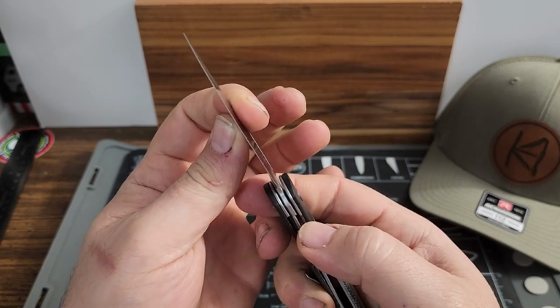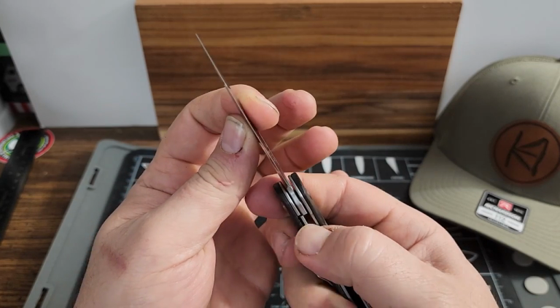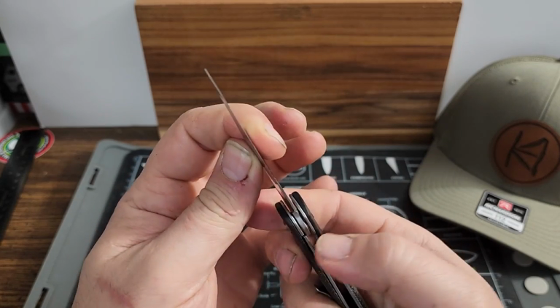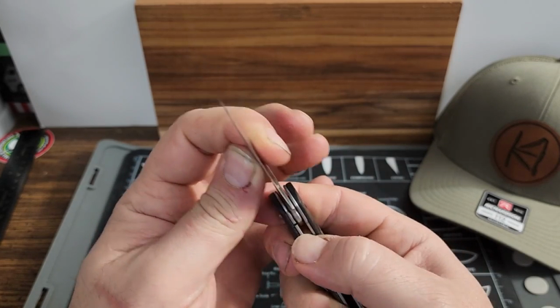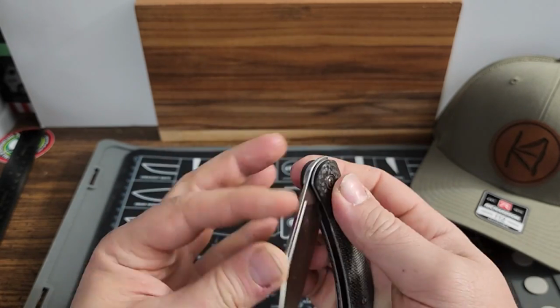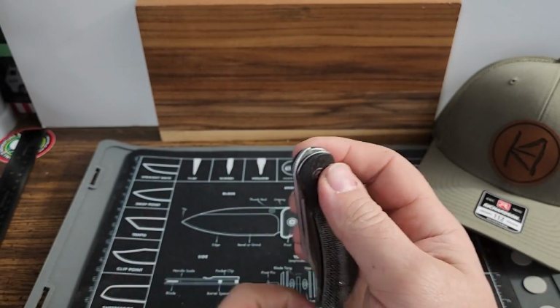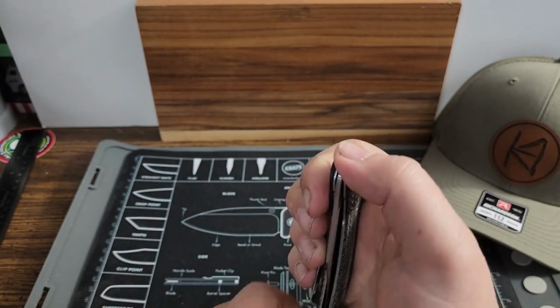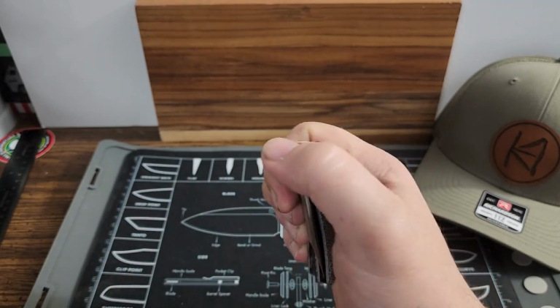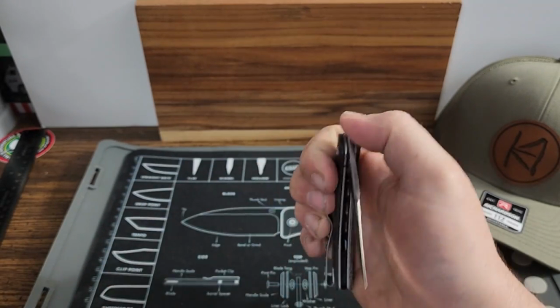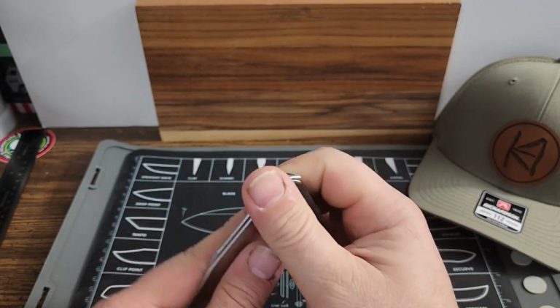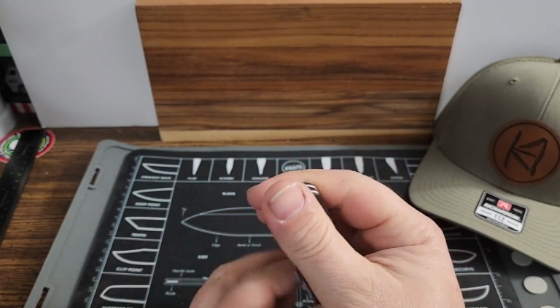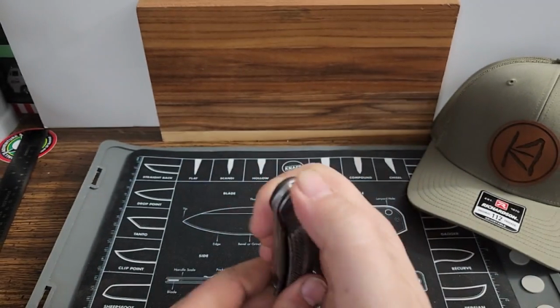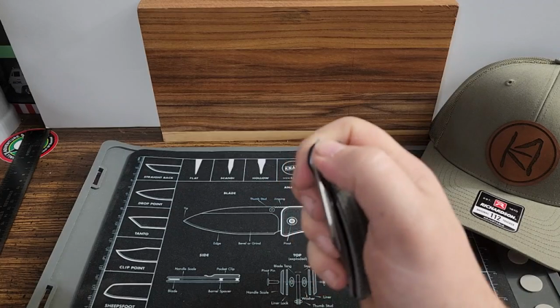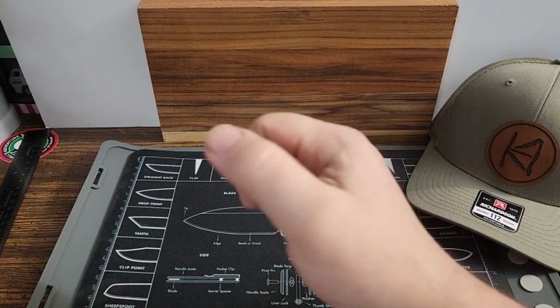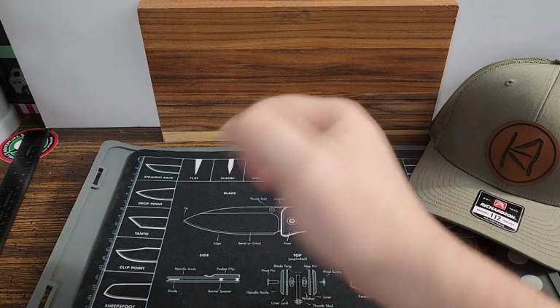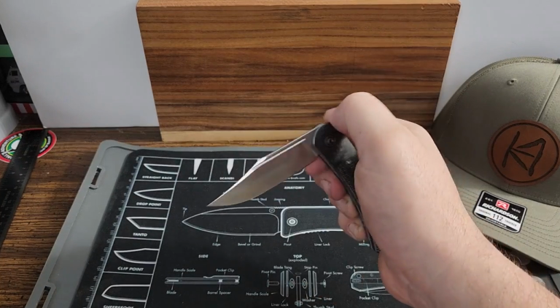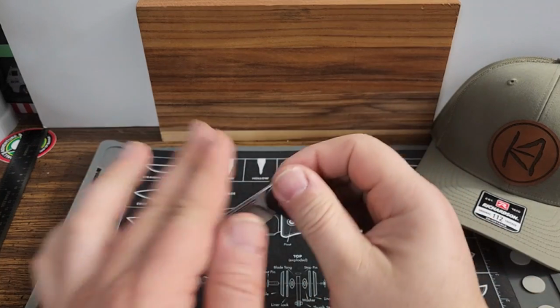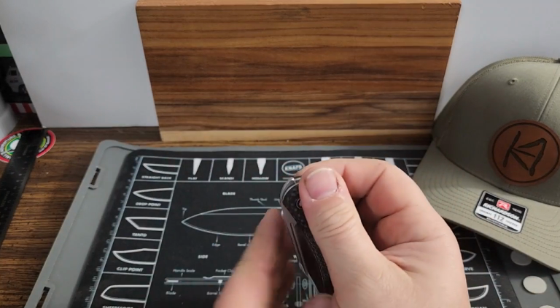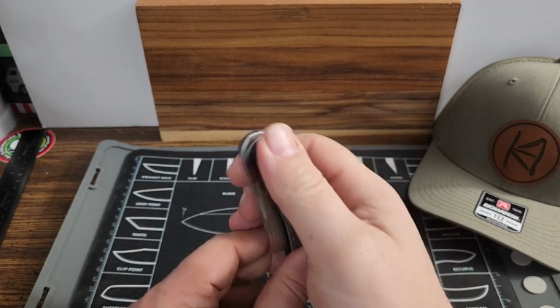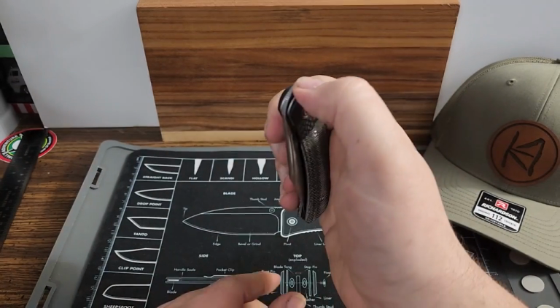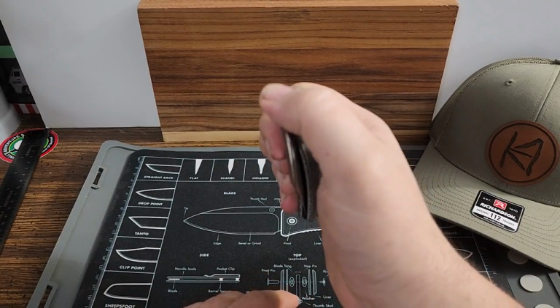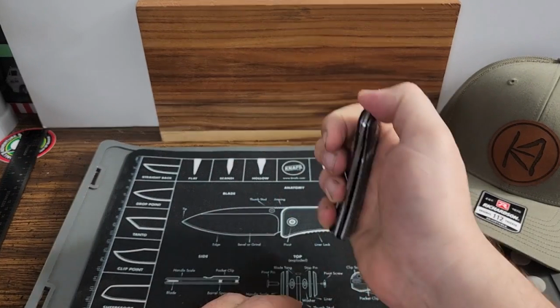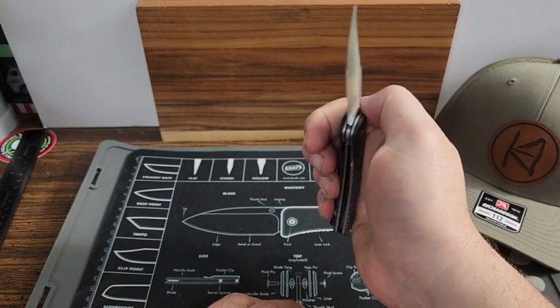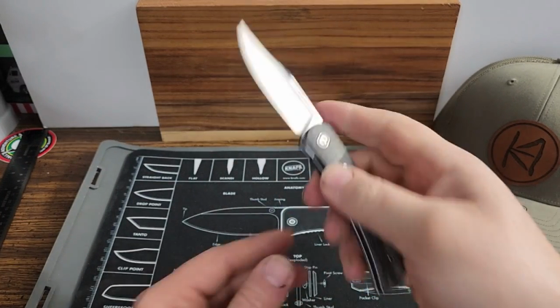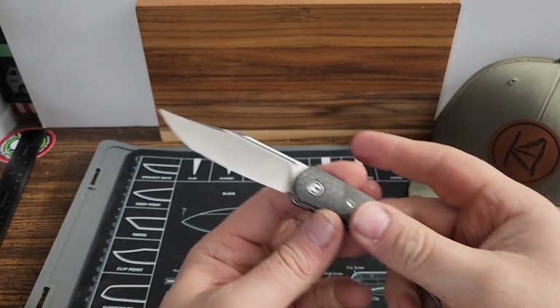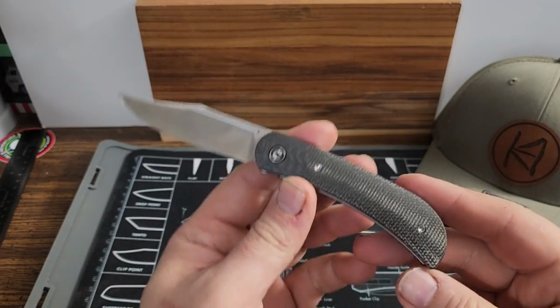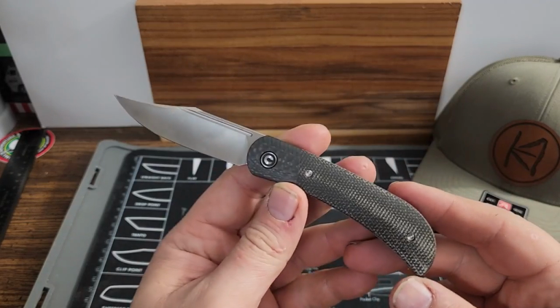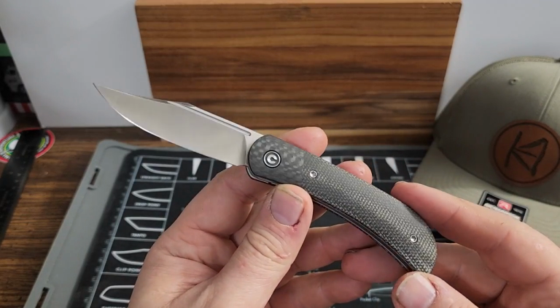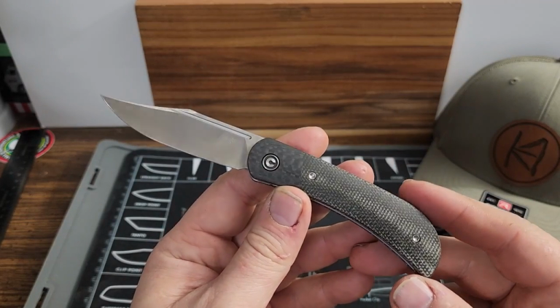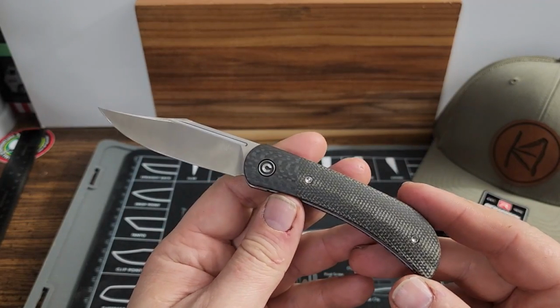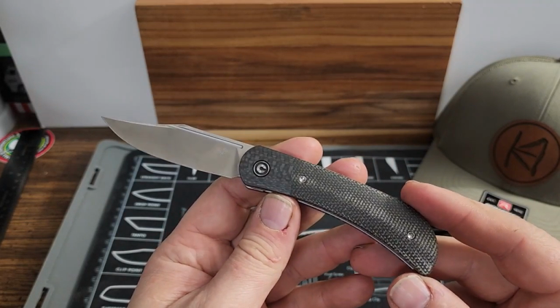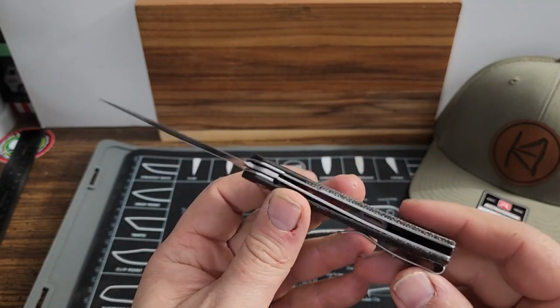This is a much different flipper than I am used to. Once you get it you can figure it out — it is a little bit different than normal.